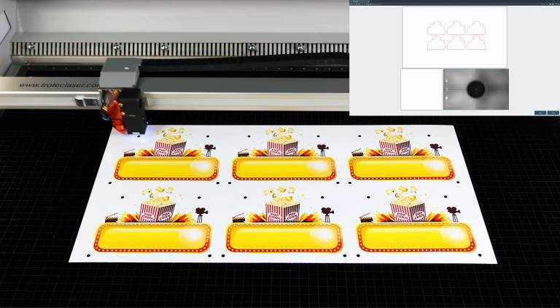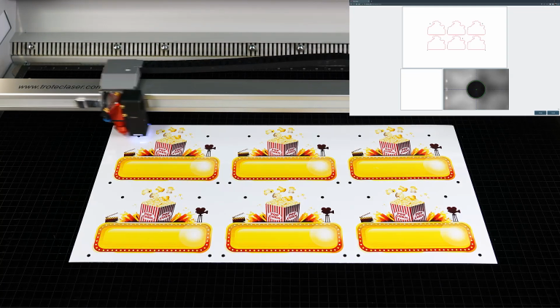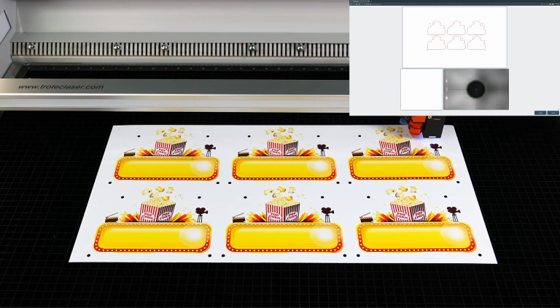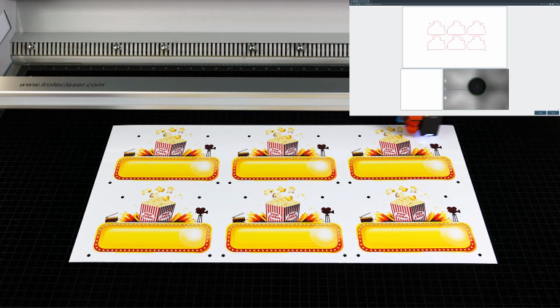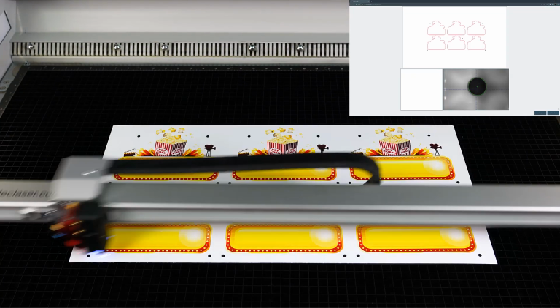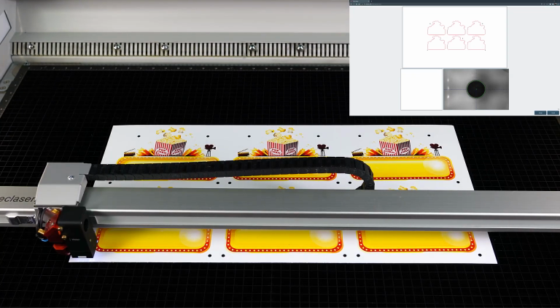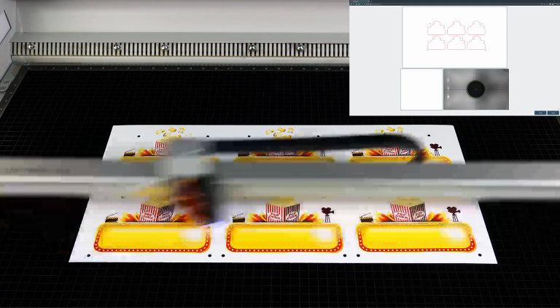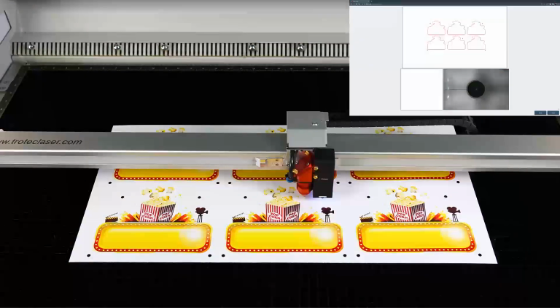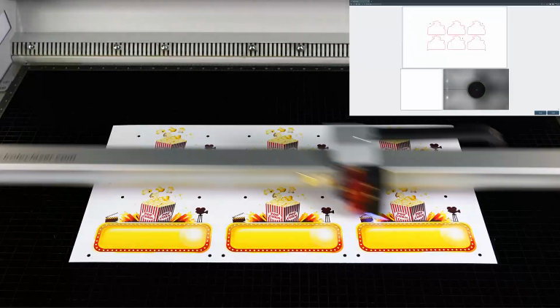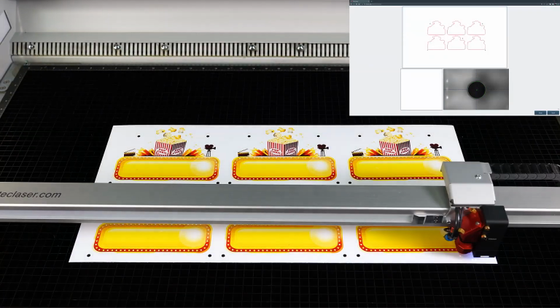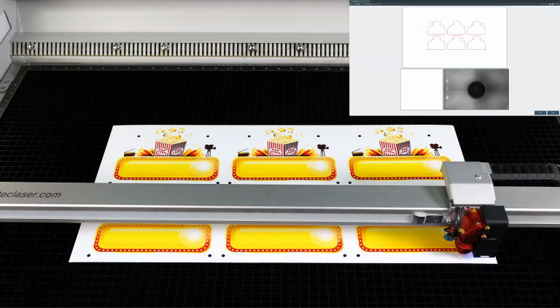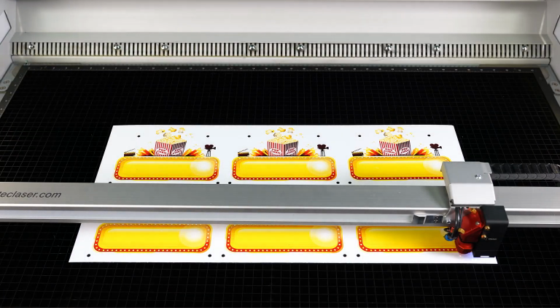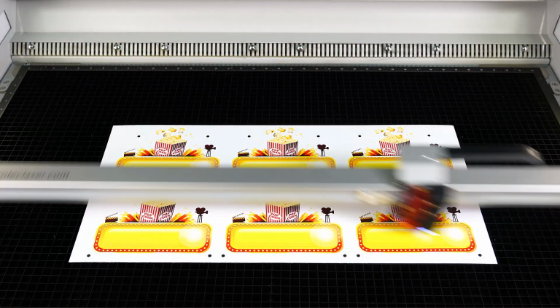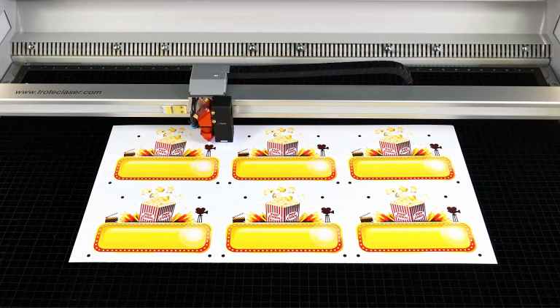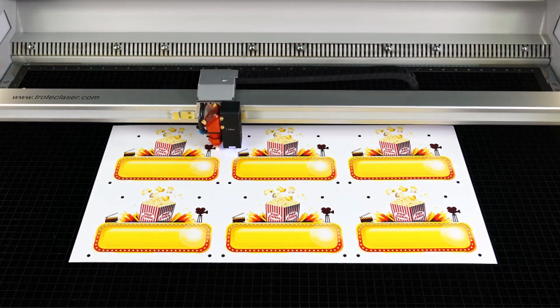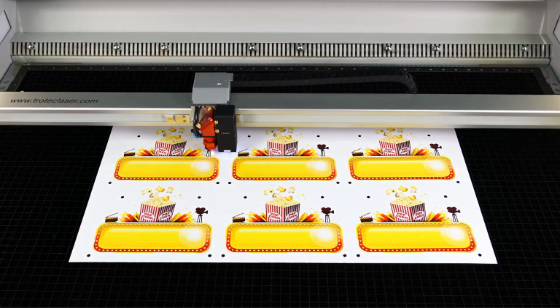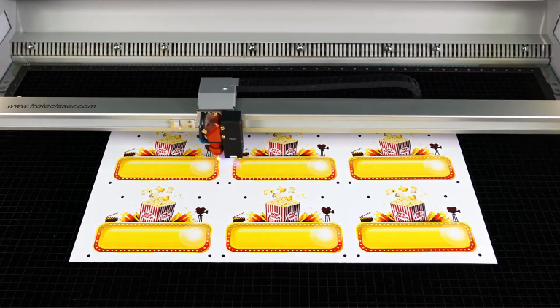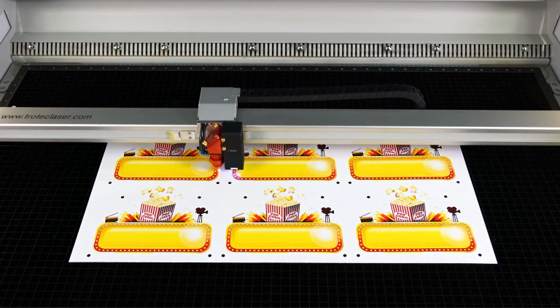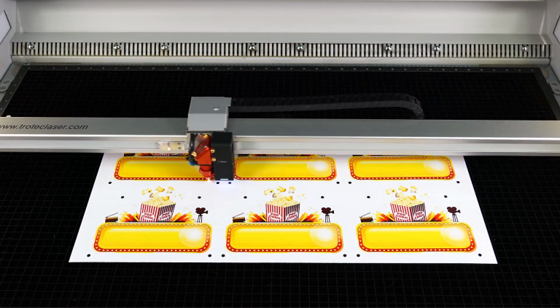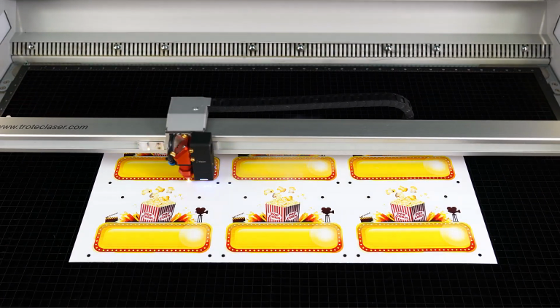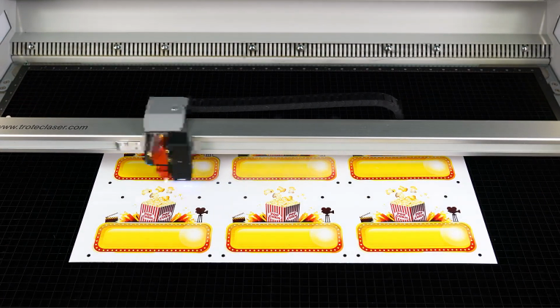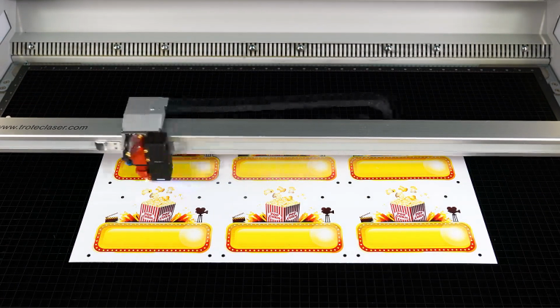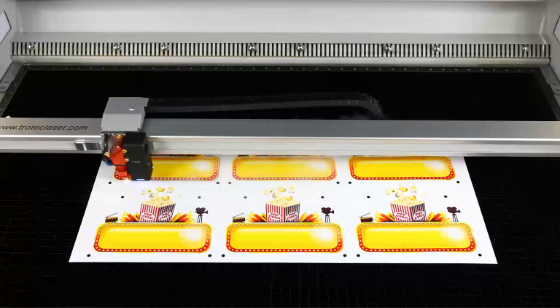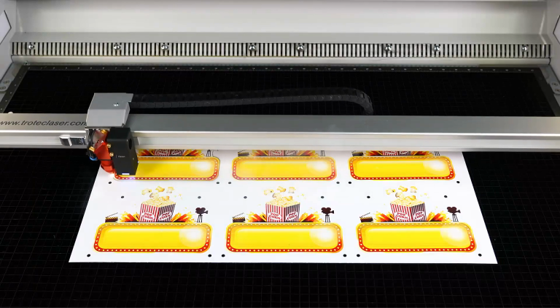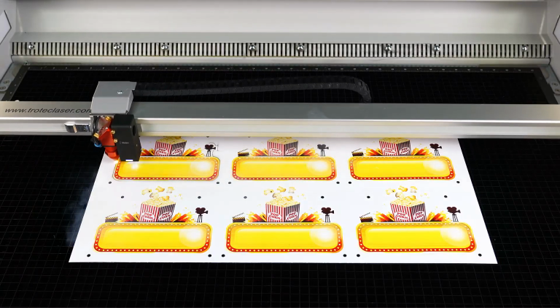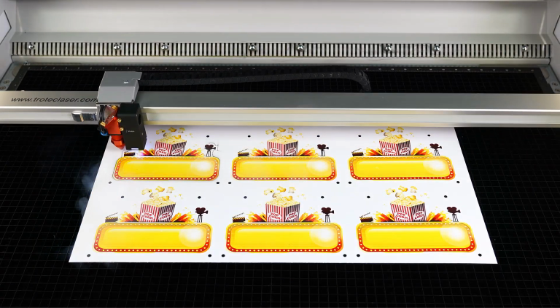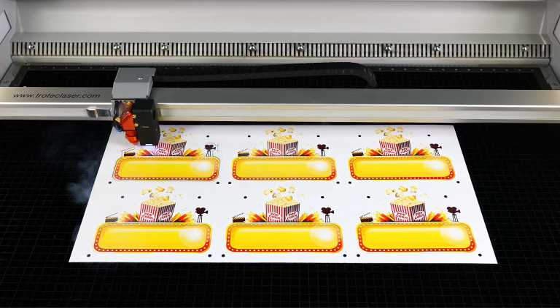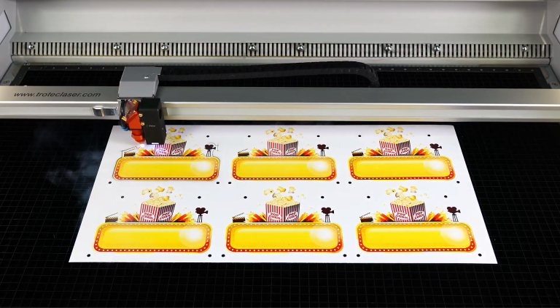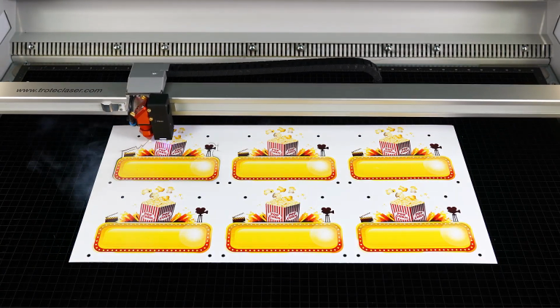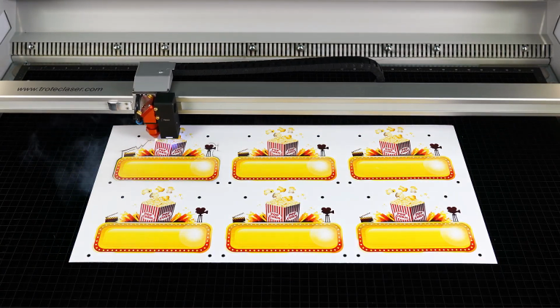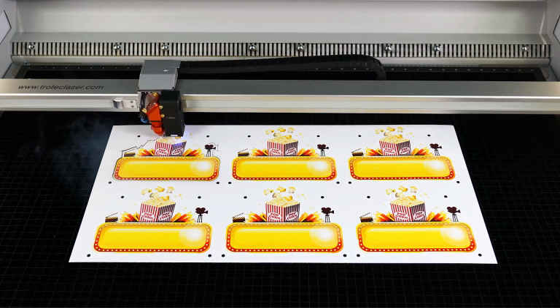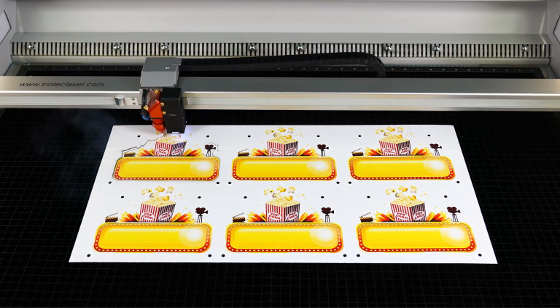Select start and the onboard print and cut camera will find each registration mark, then automatically size, scale, and skew the cut design for a perfect laser cut sign.